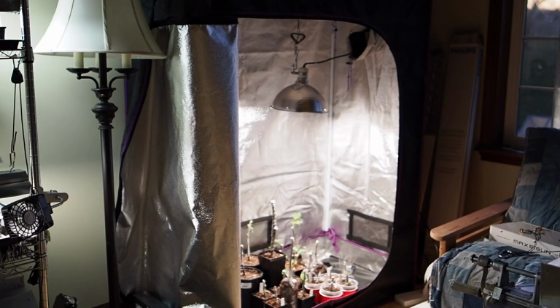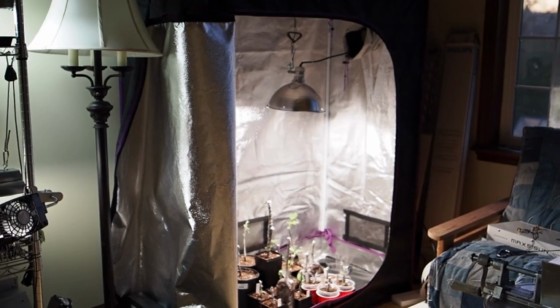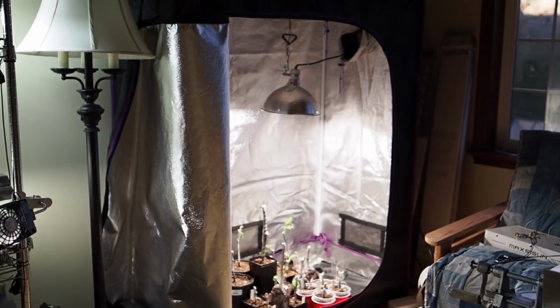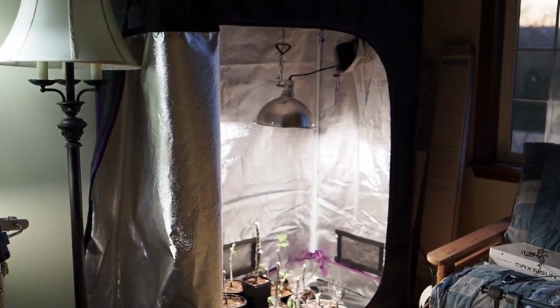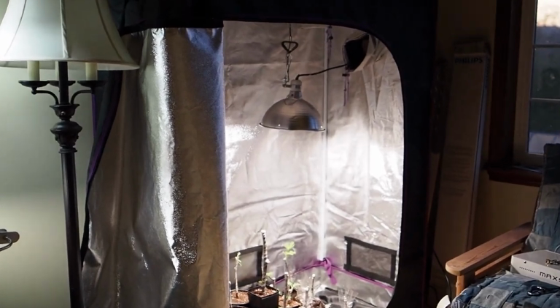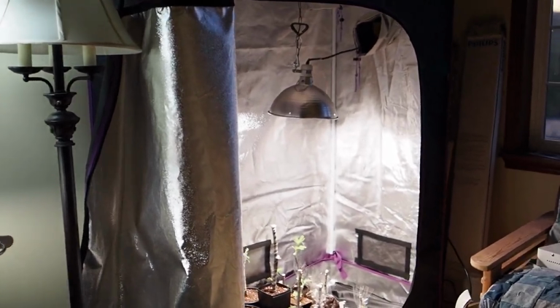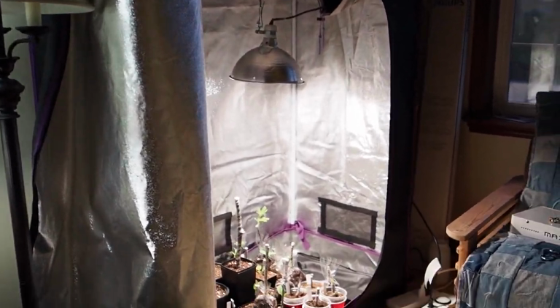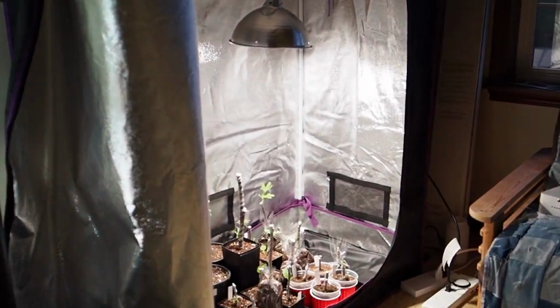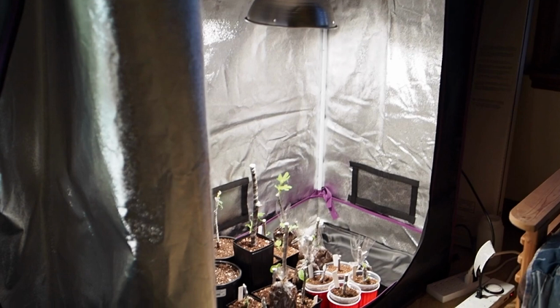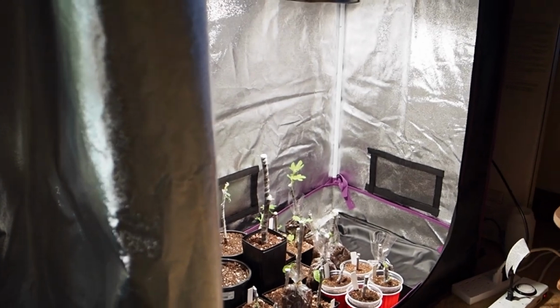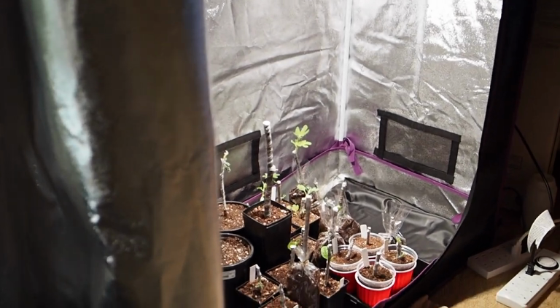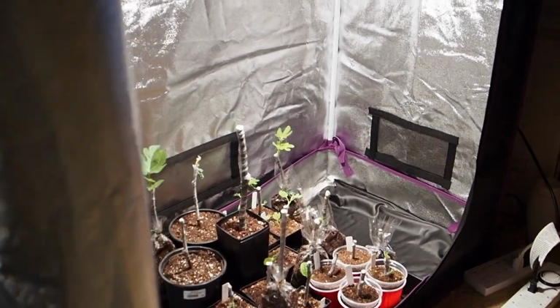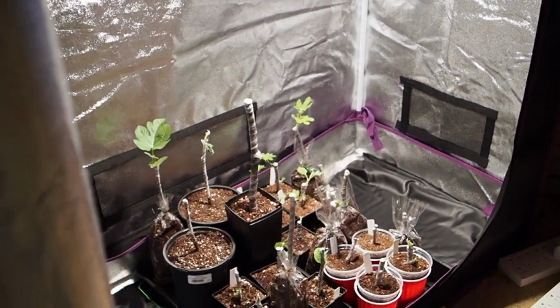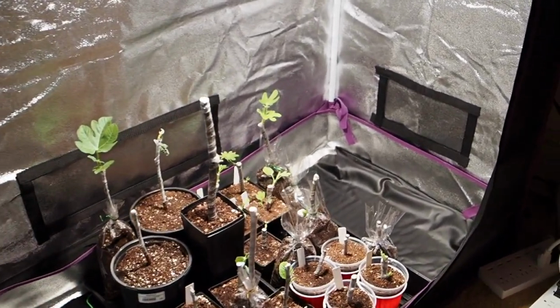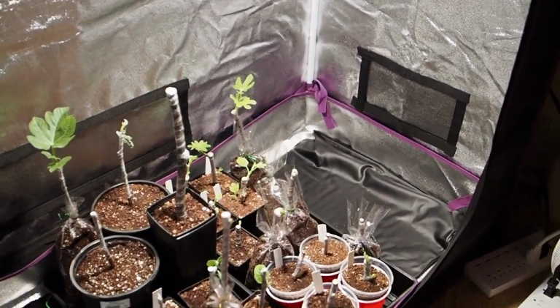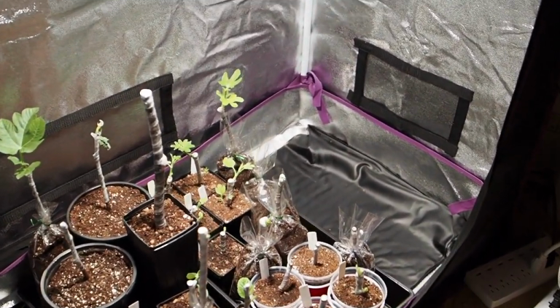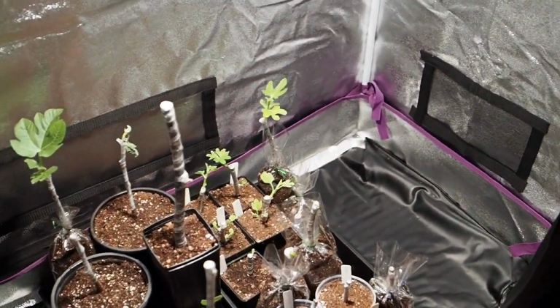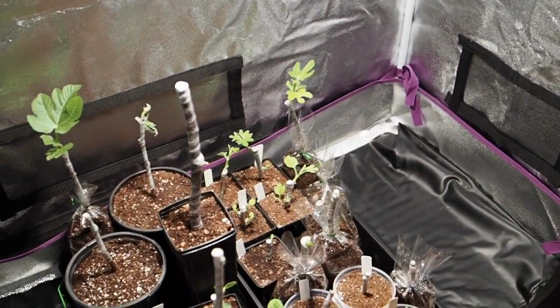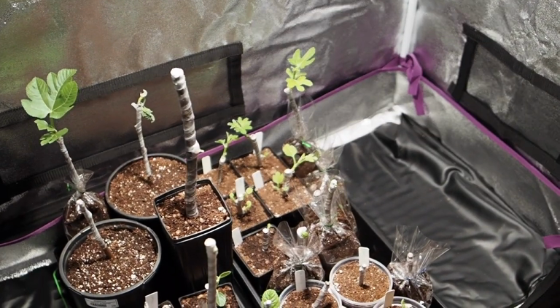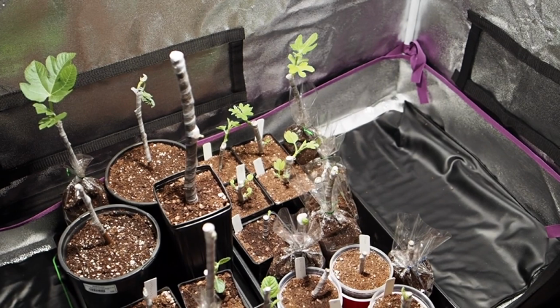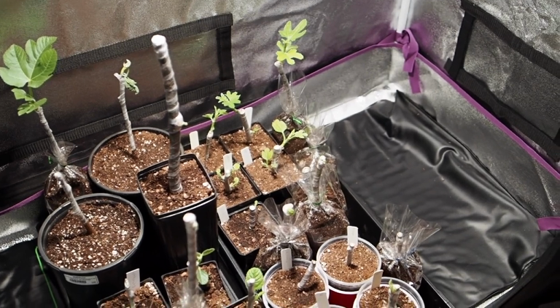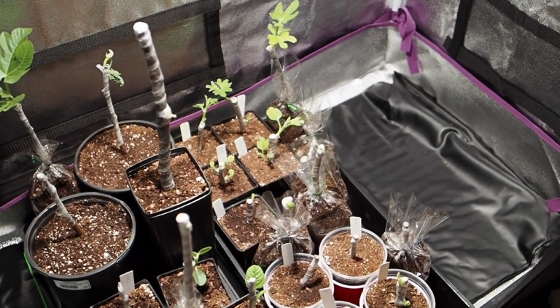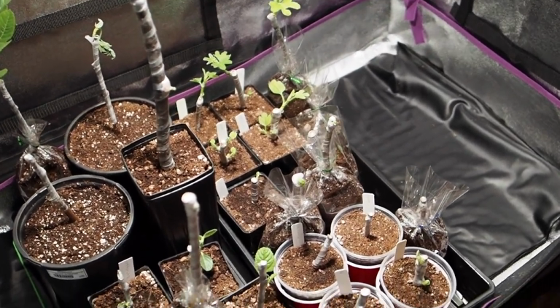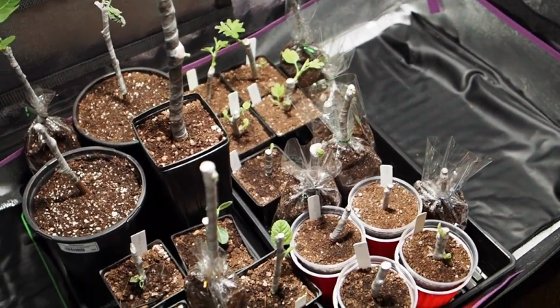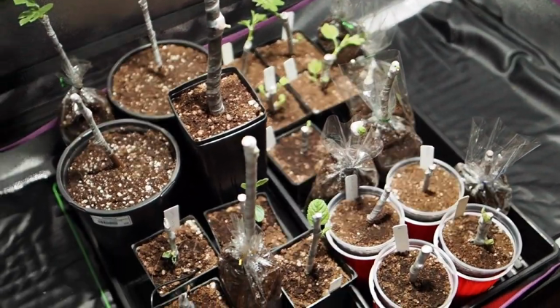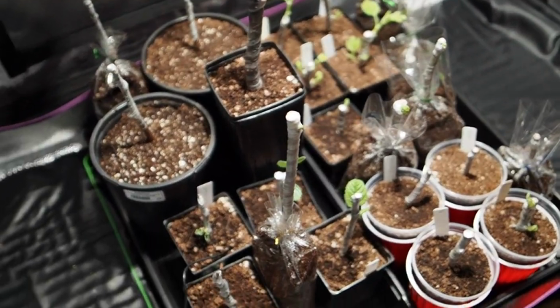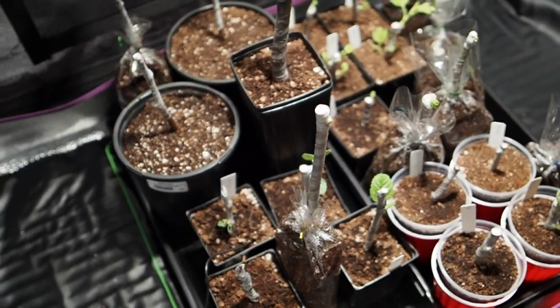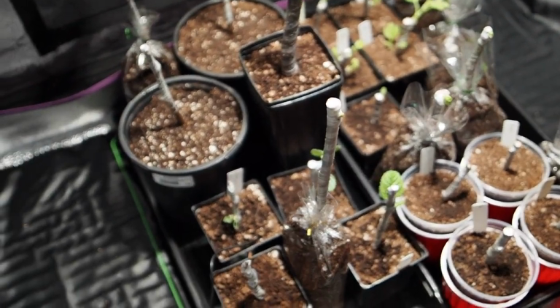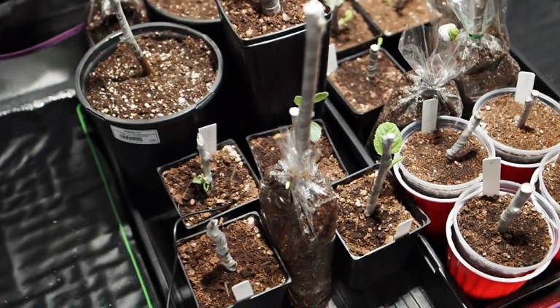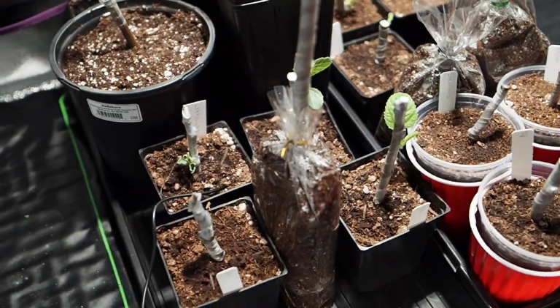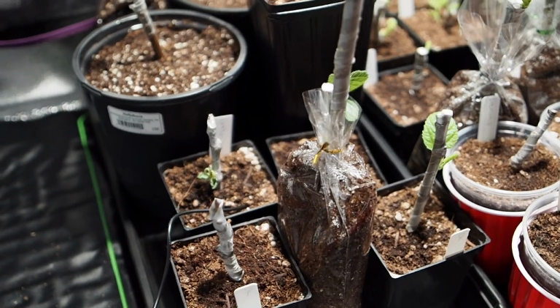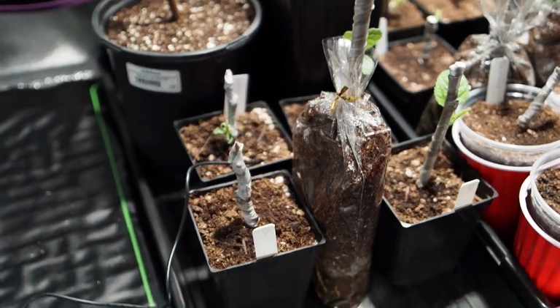Hello and welcome back to Gapy's Grow Room. Today we're going to do a little fig update. This is a one-month update since I started the fig cuttings that I got in the mail, but I also have some fig cuttings that I started about a month earlier here on the left.